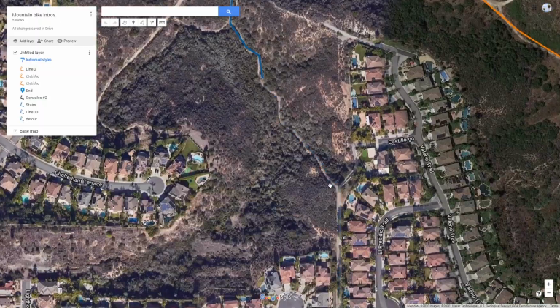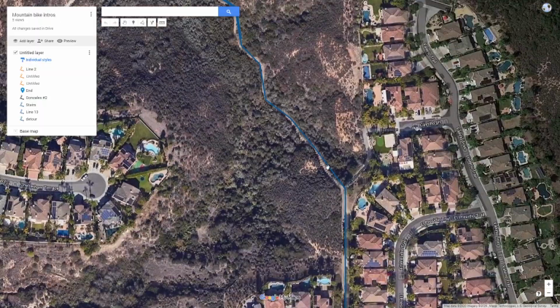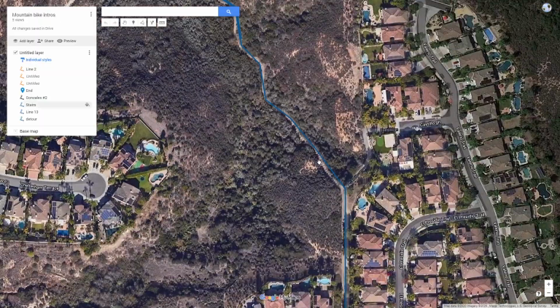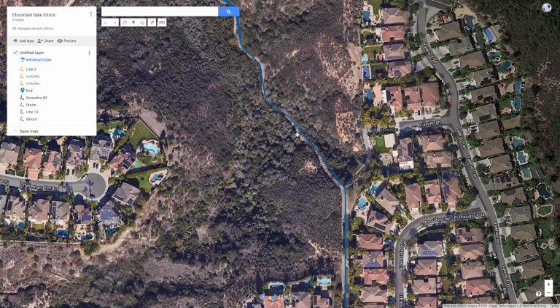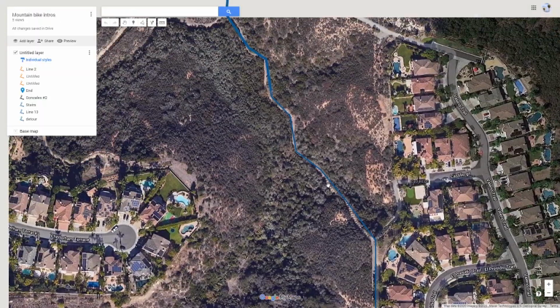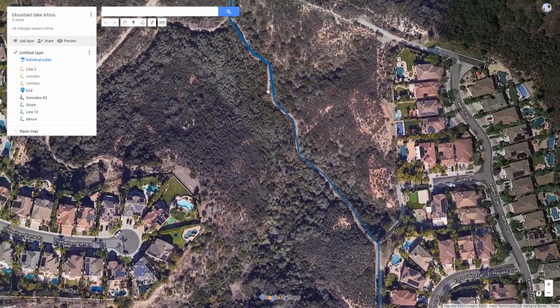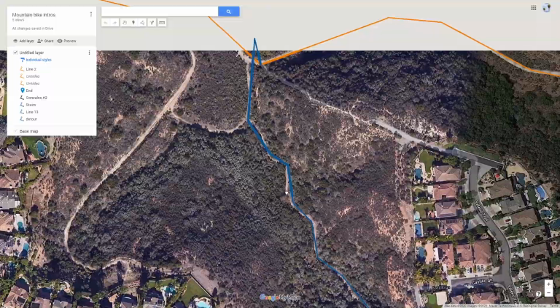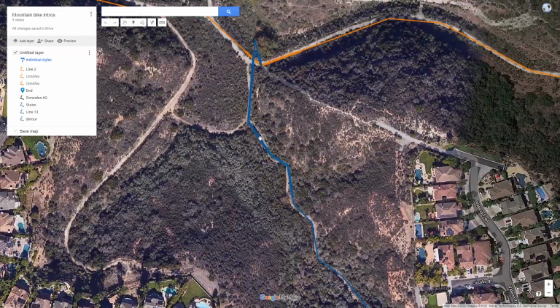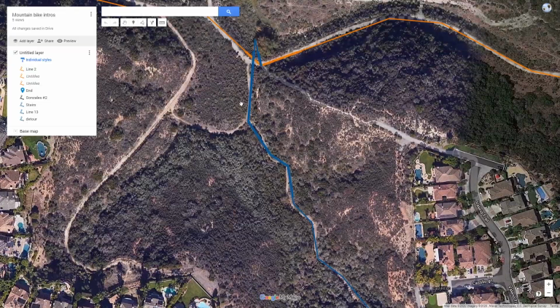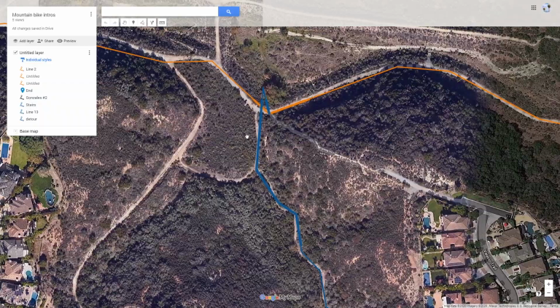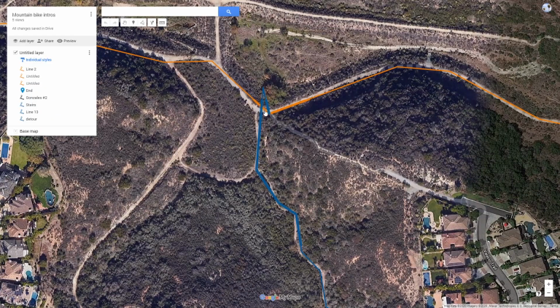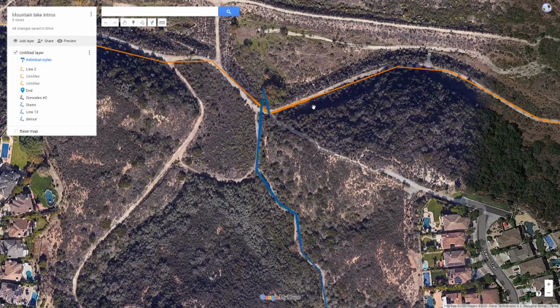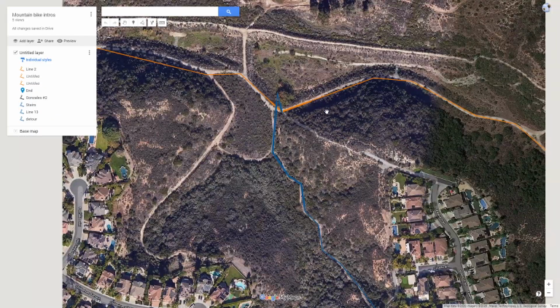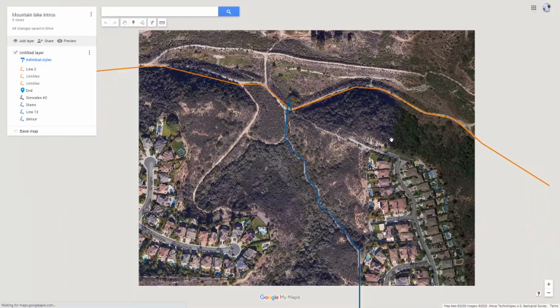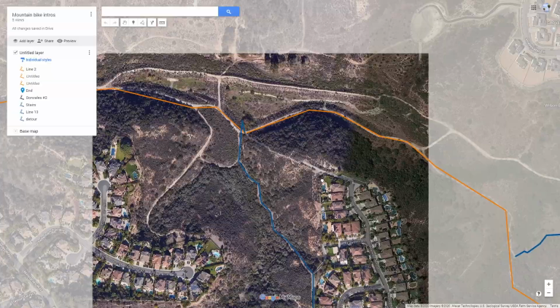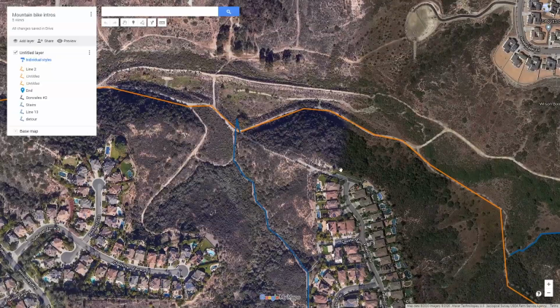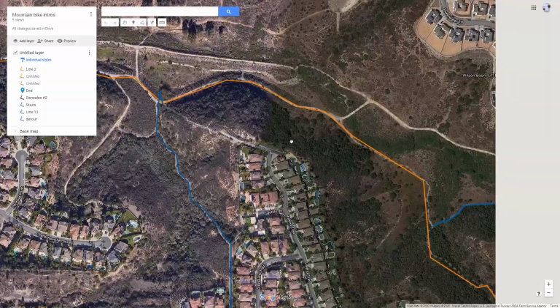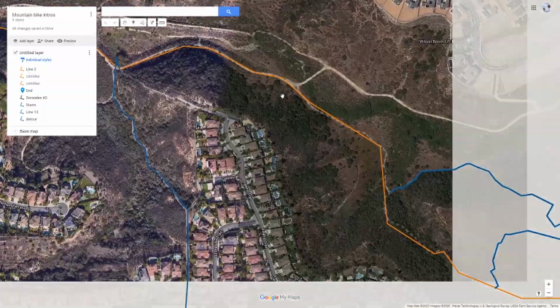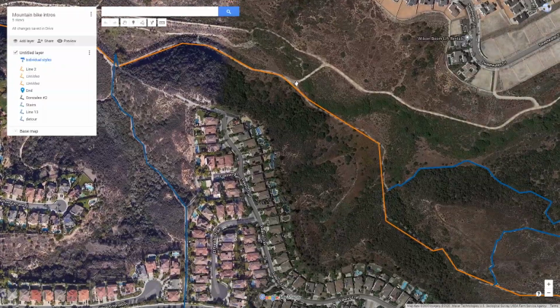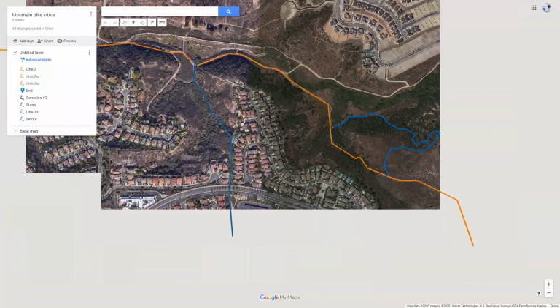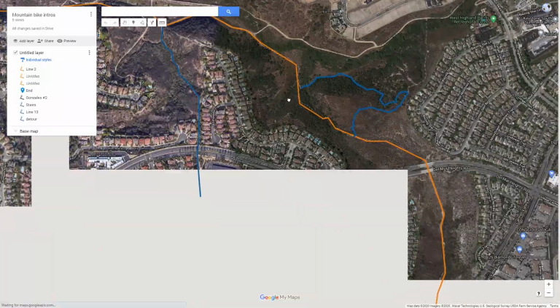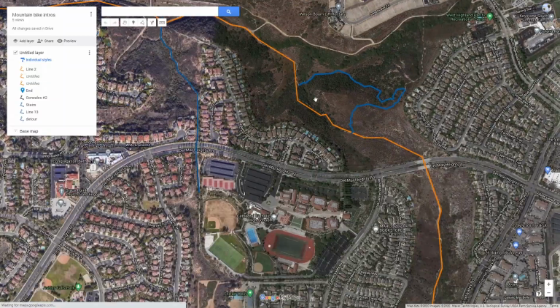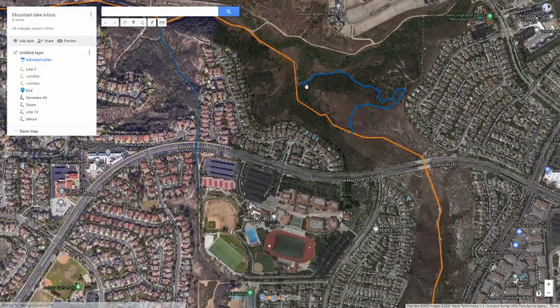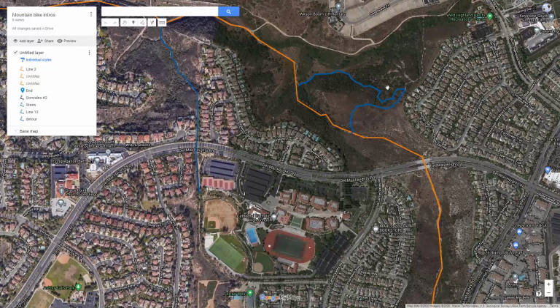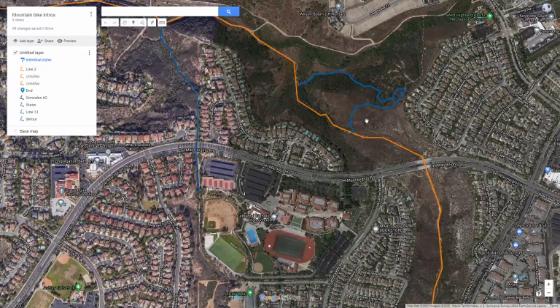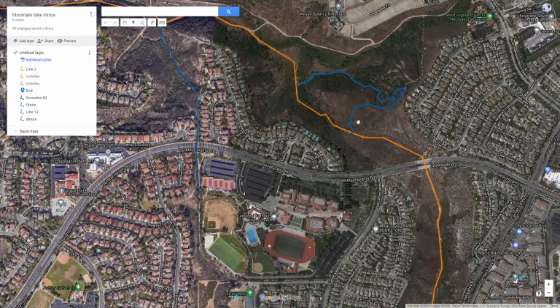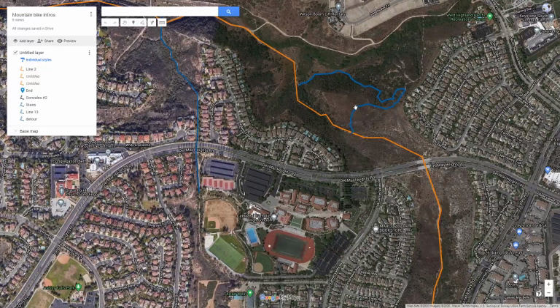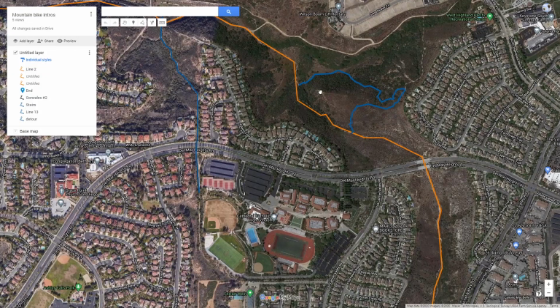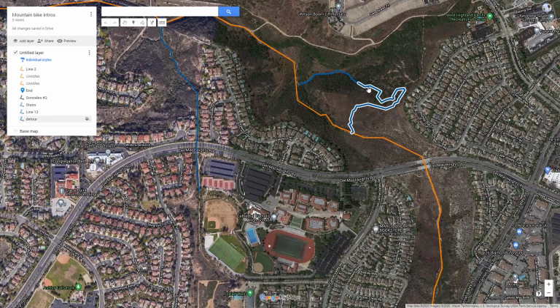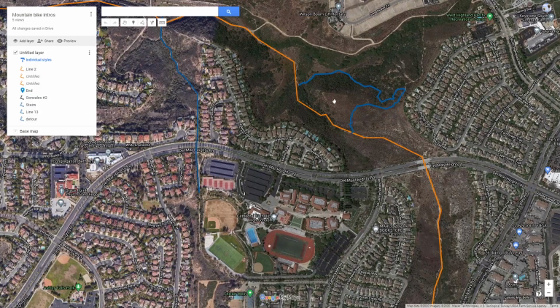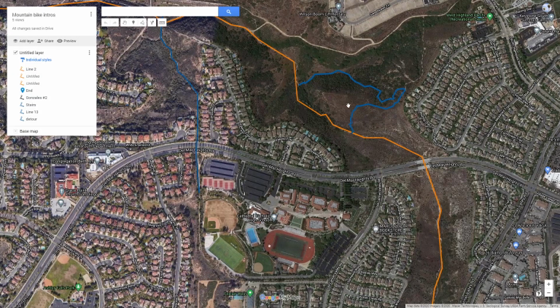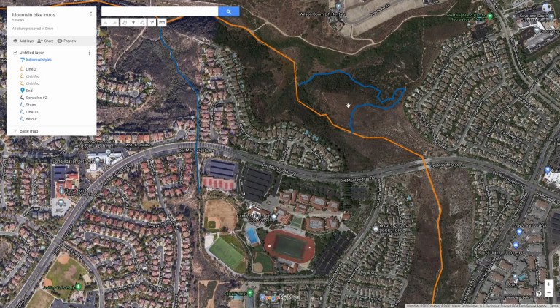Then you'll hit the stairs, go down the stairs, follow the stairs, and it pops out right in this canyon. In this canyon you'll follow. In the video I end up going up this — don't do that. It's not fun.